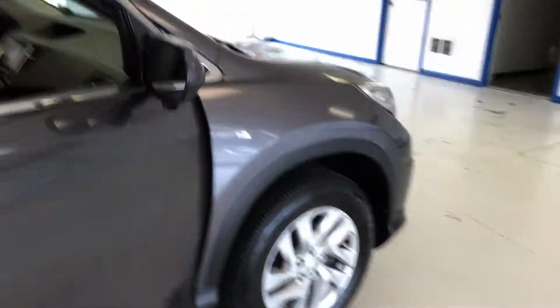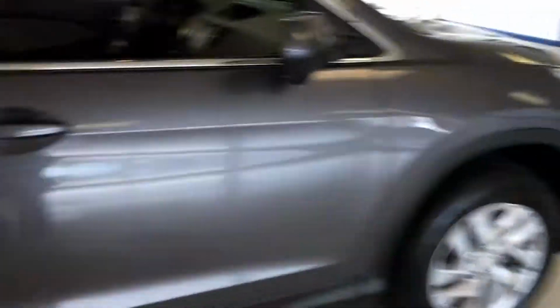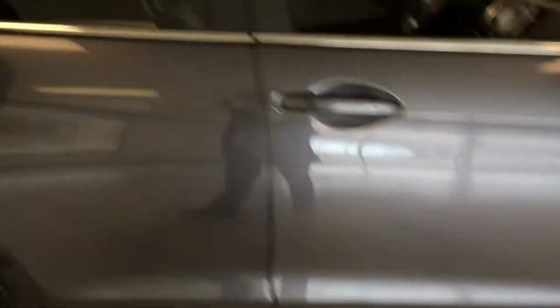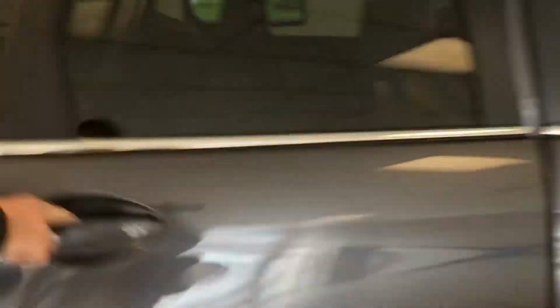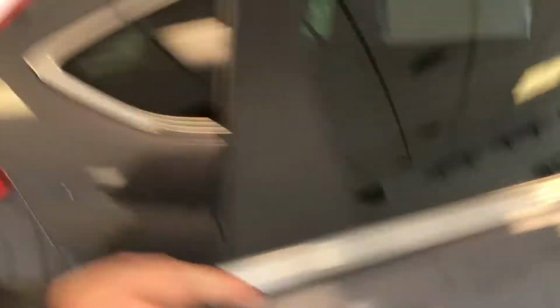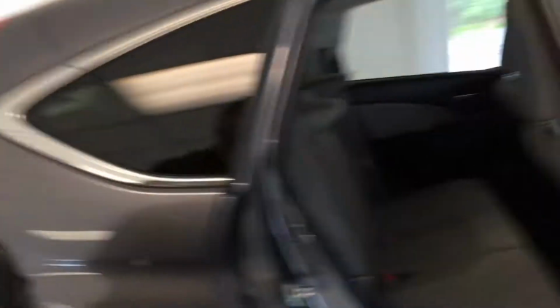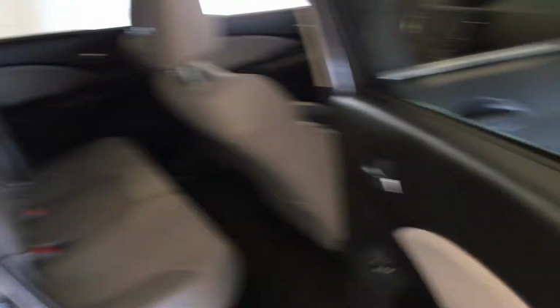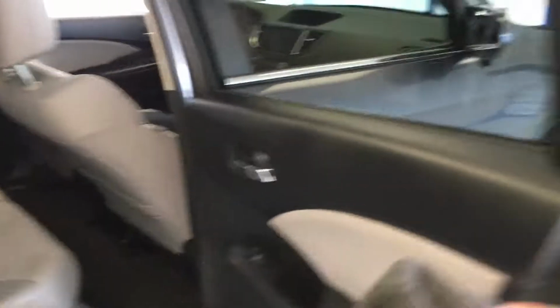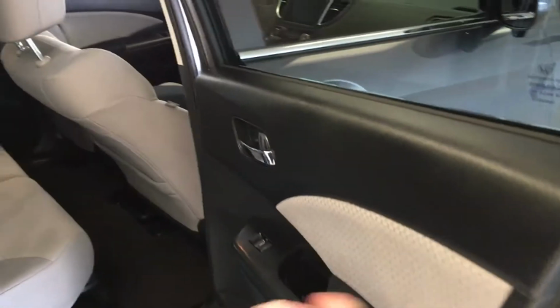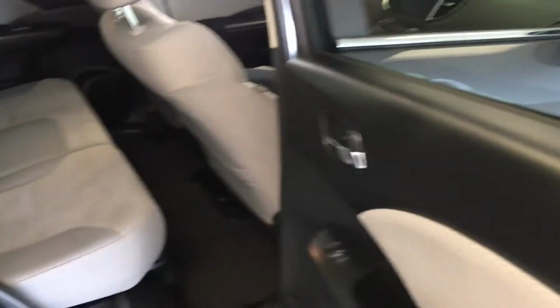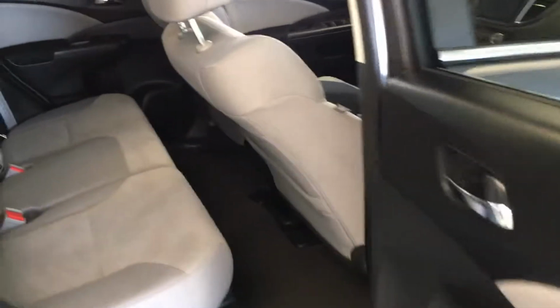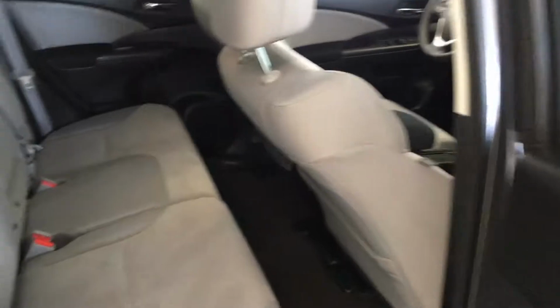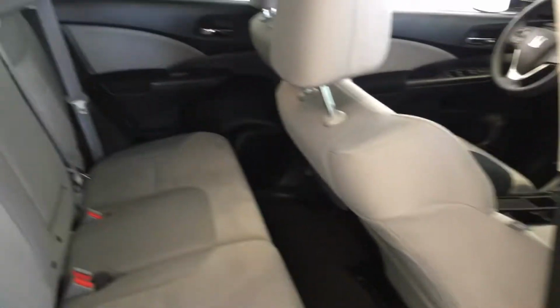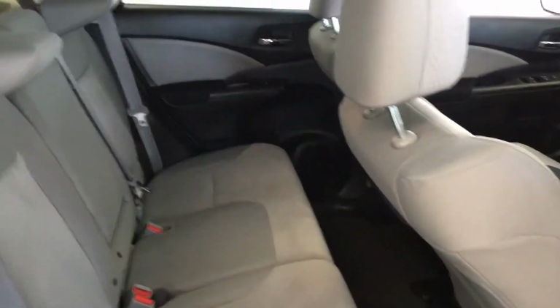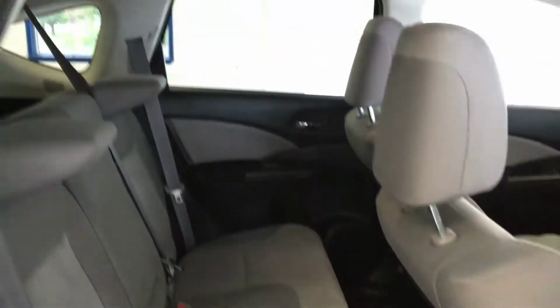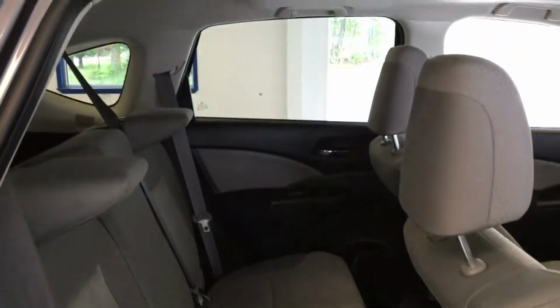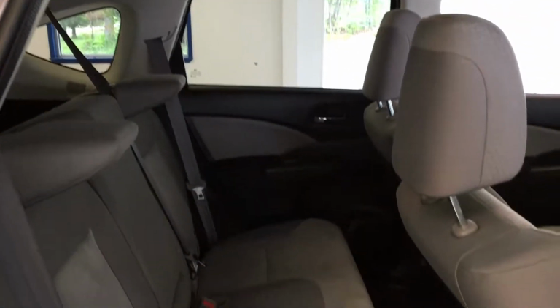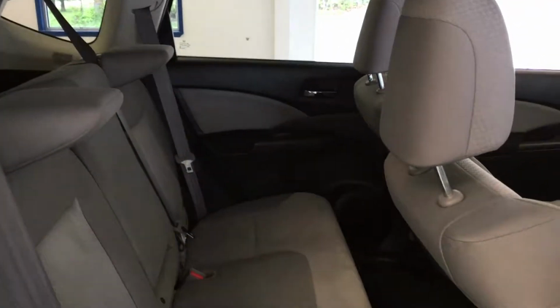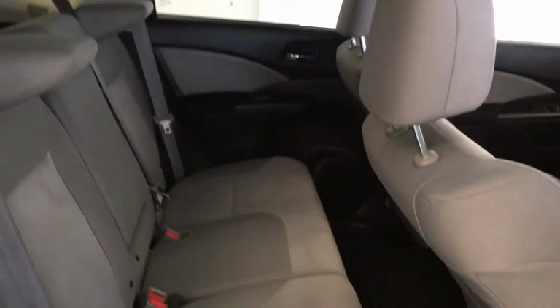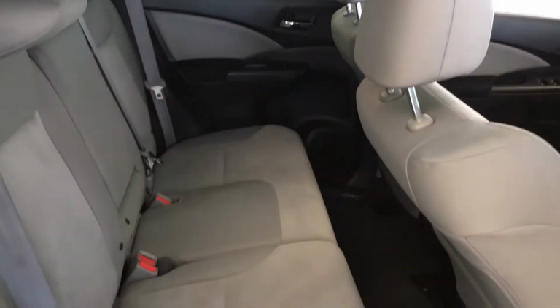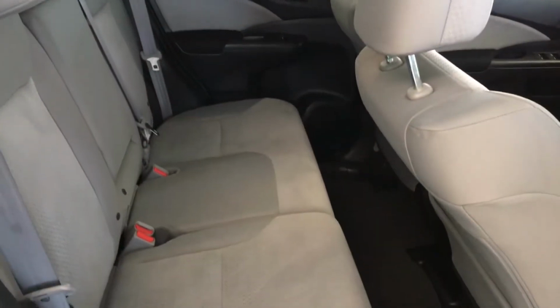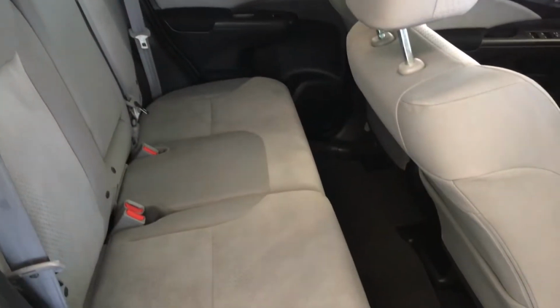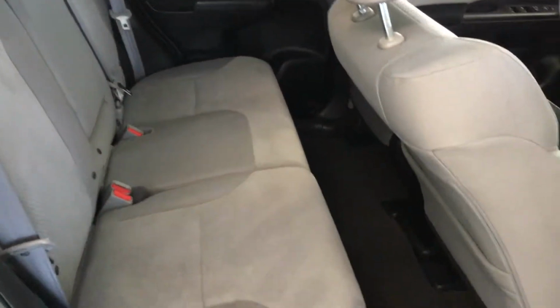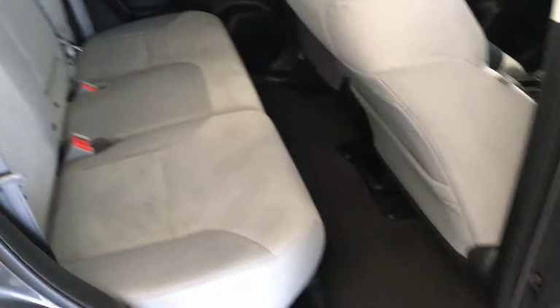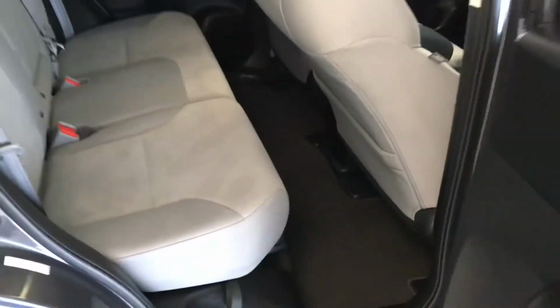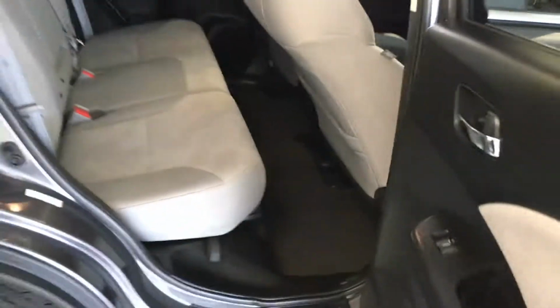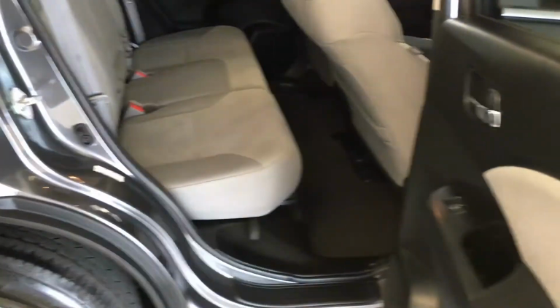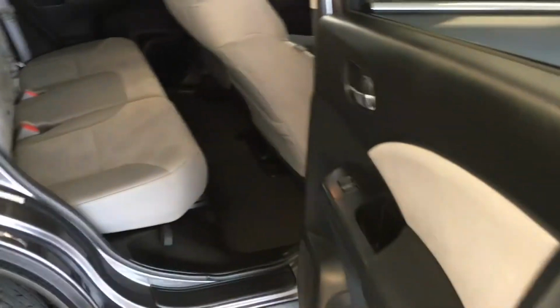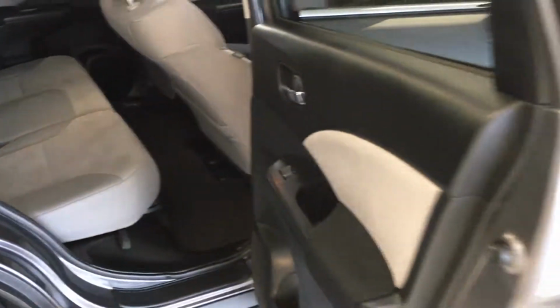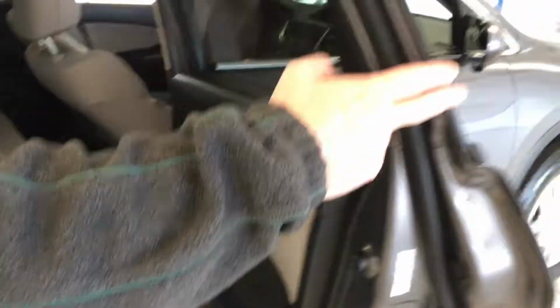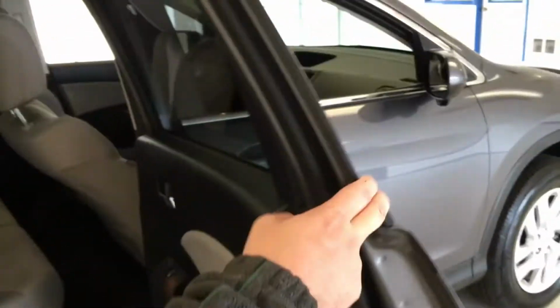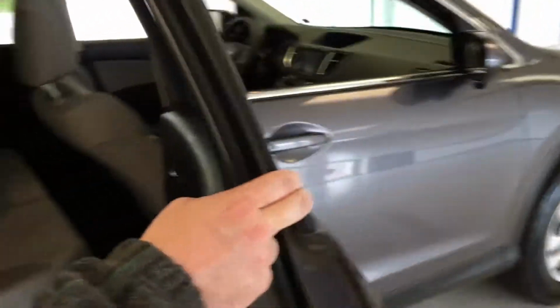I'll go ahead and show you the rear so you can see. This is more of a compact SUV, but there's still ample leg, hip, and shoulder room for your rear occupants. Also it's very clean — no rips, tears, stains, or odors. The previous owner was a non-smoker.